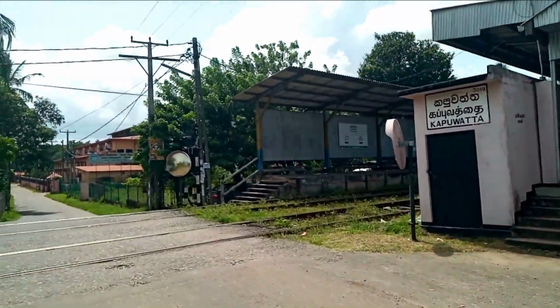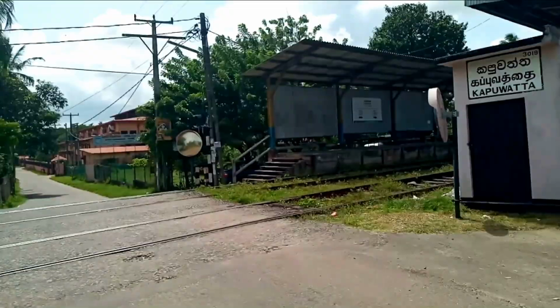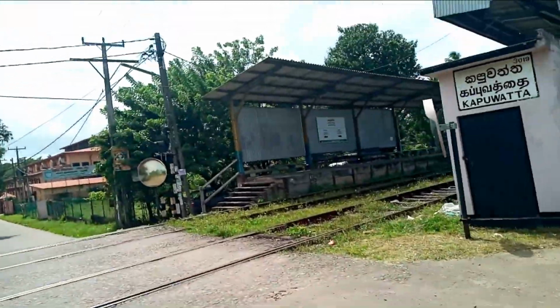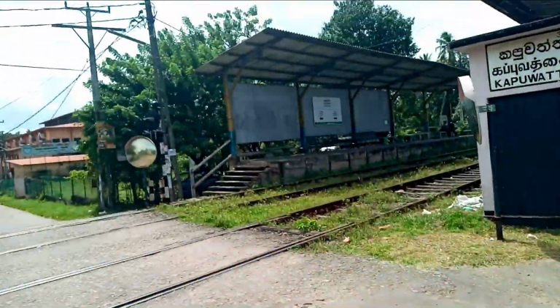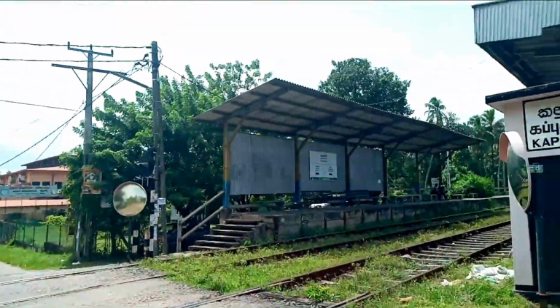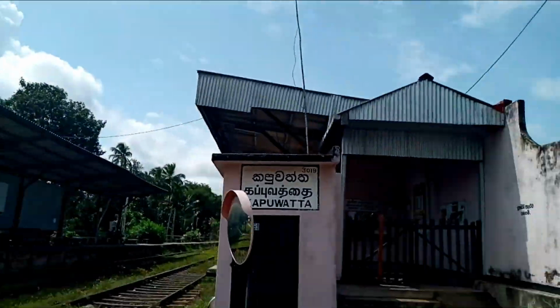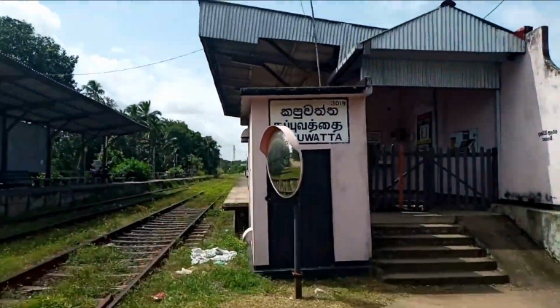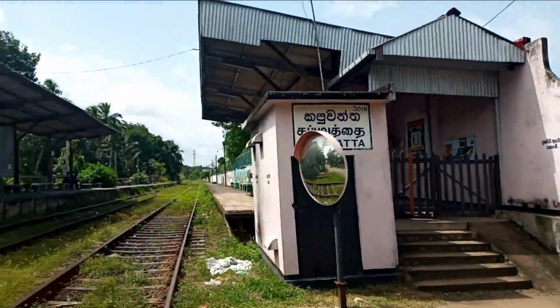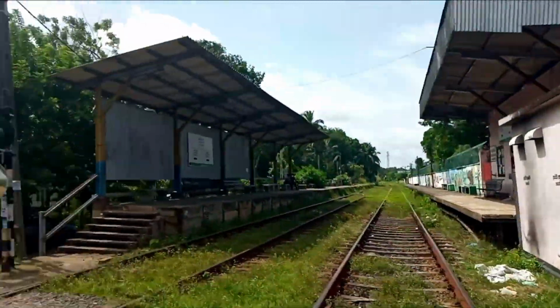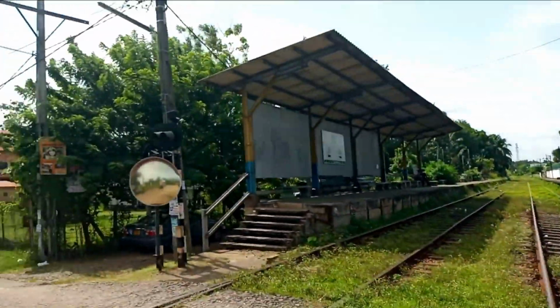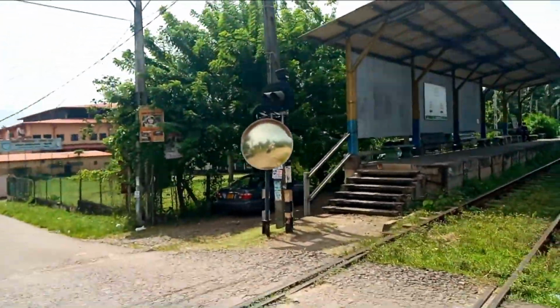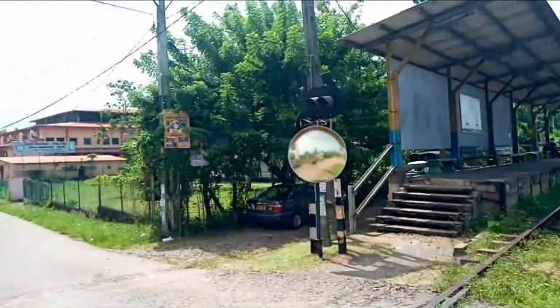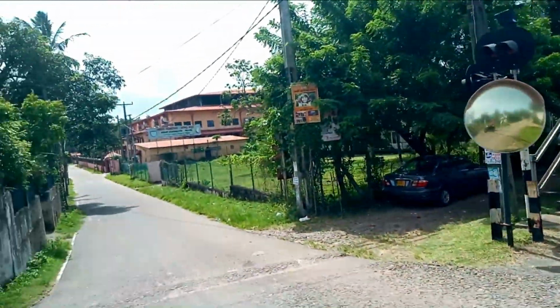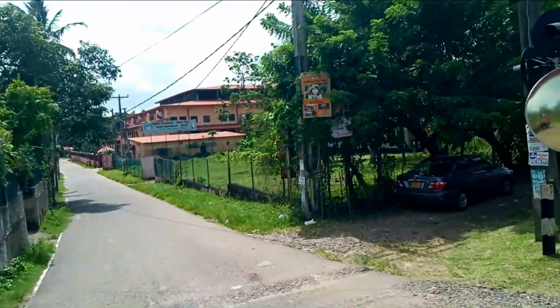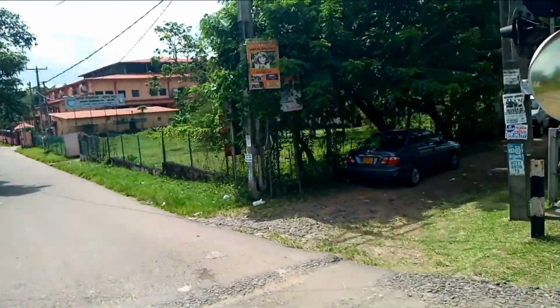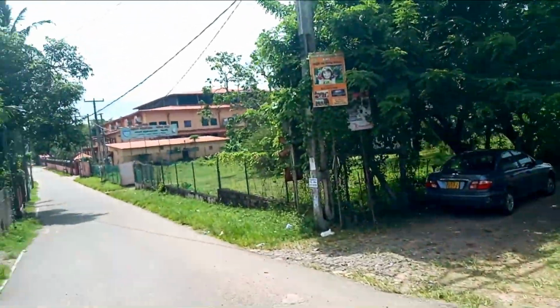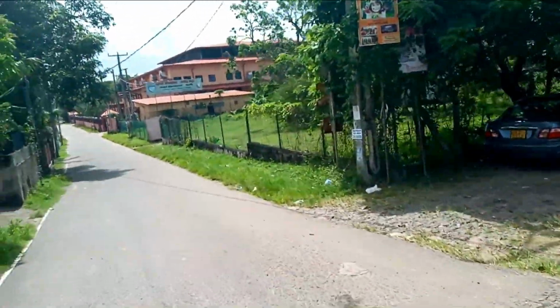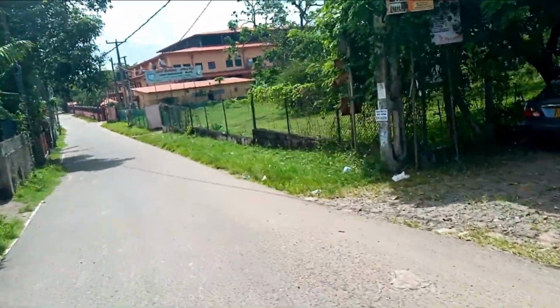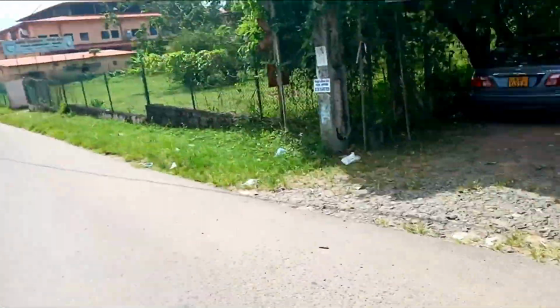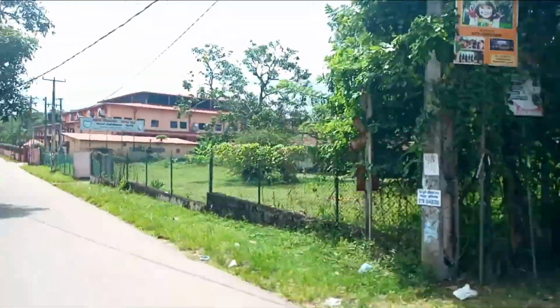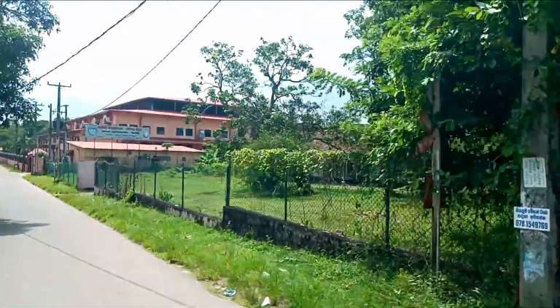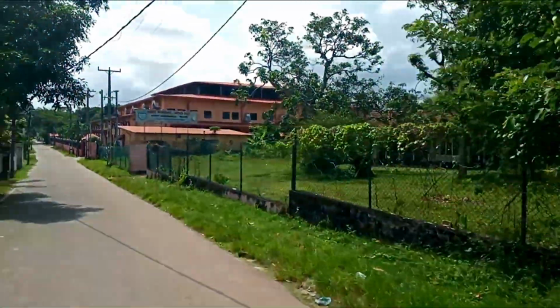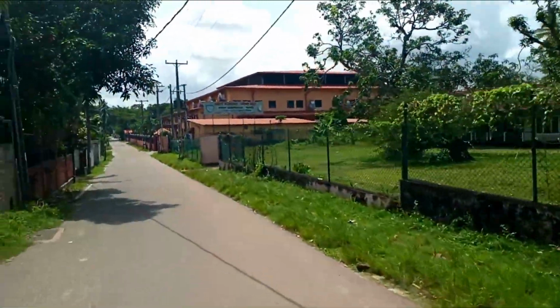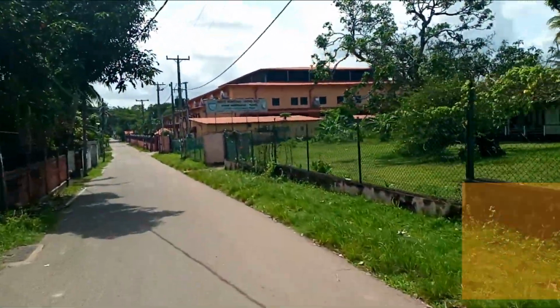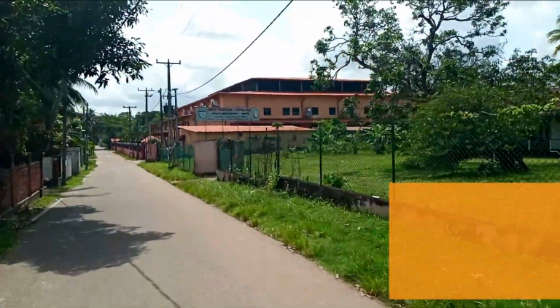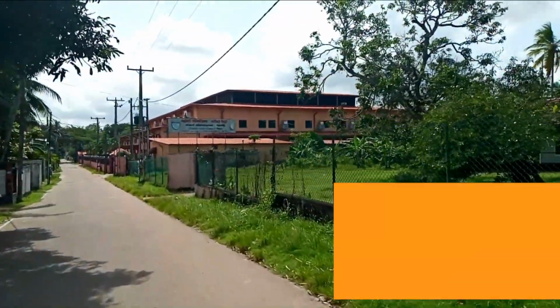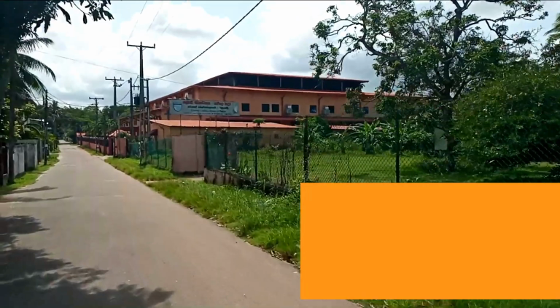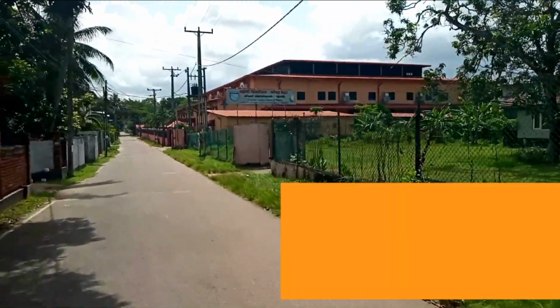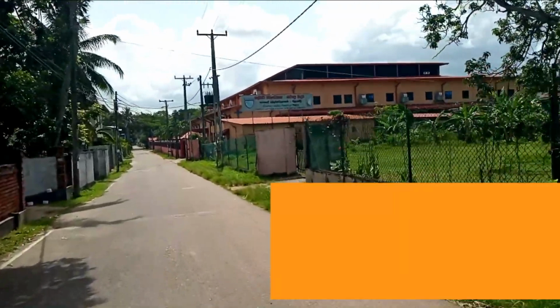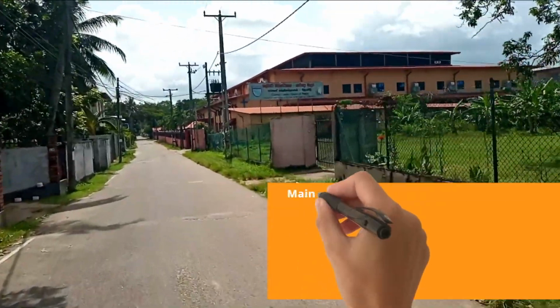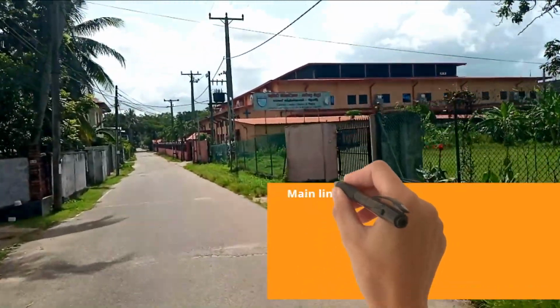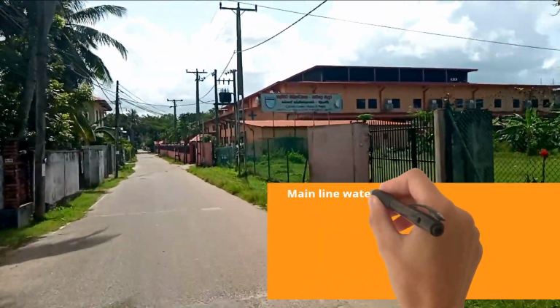It will be a place where the station is located. It is located in the main station. Now it's a good school.